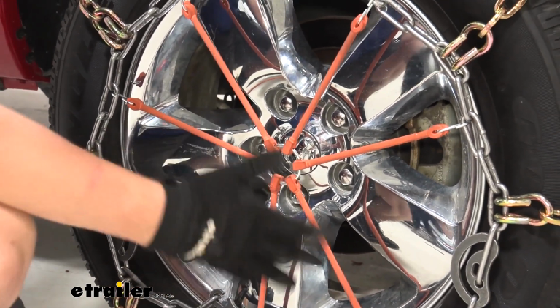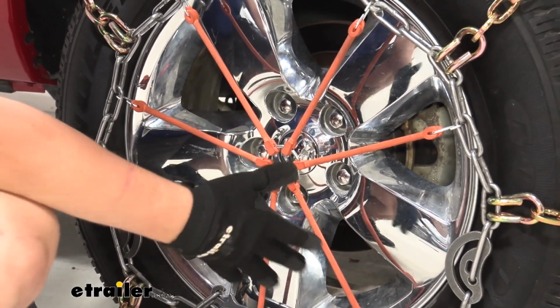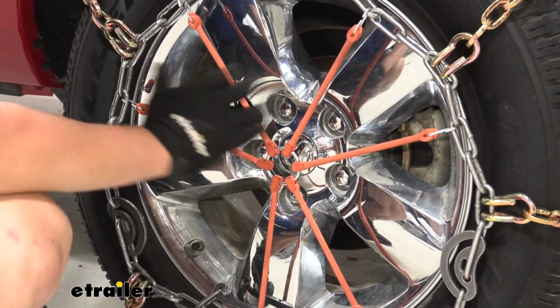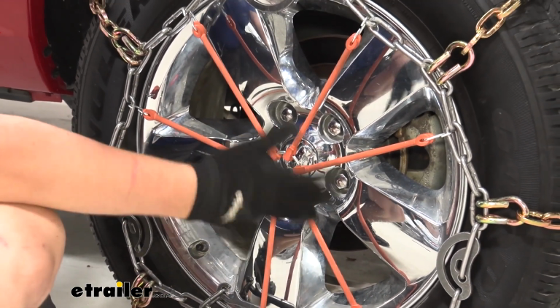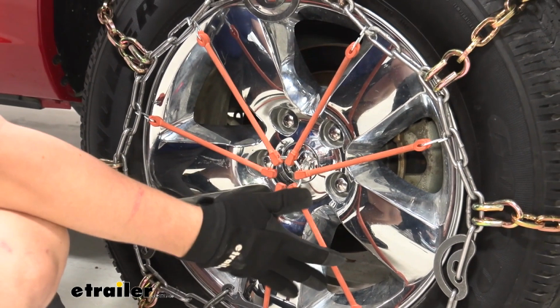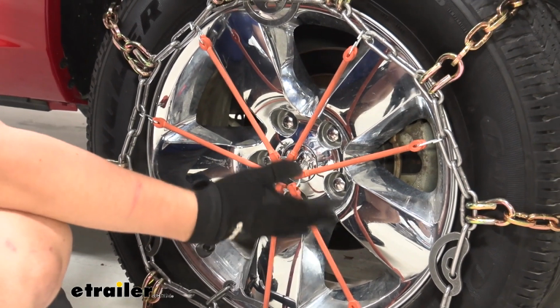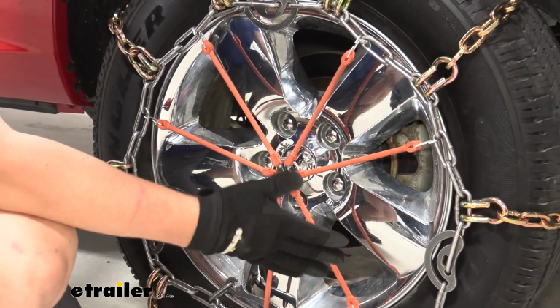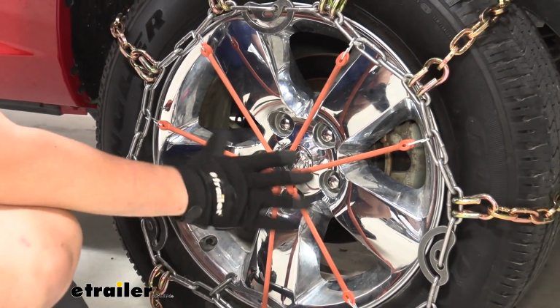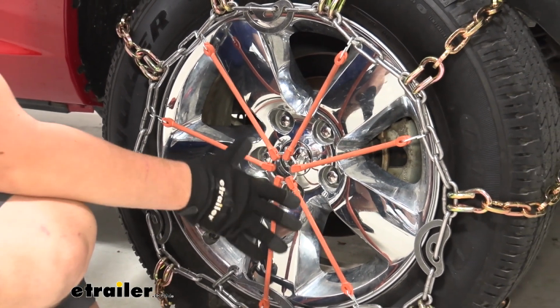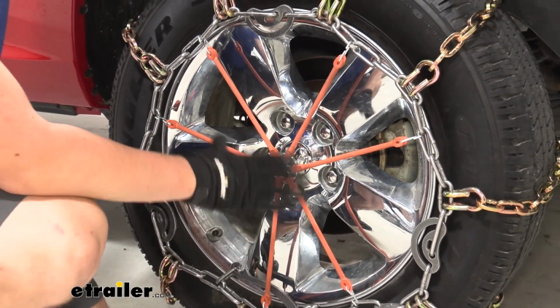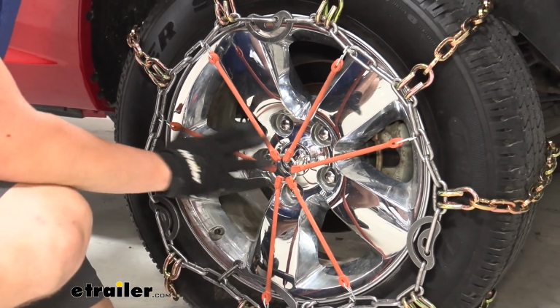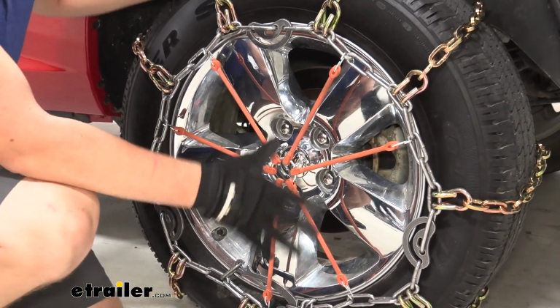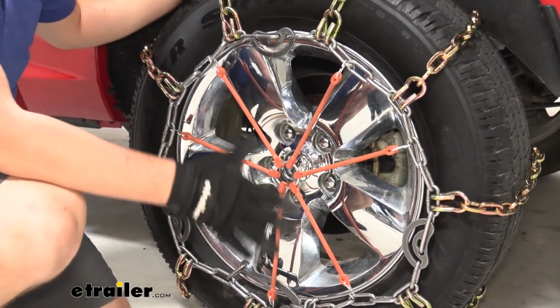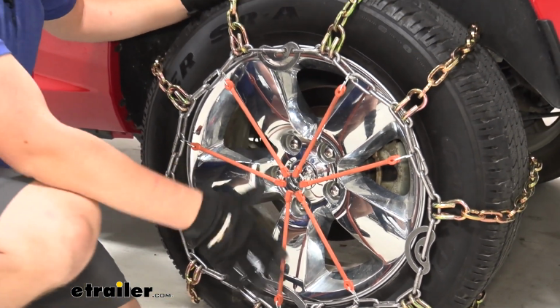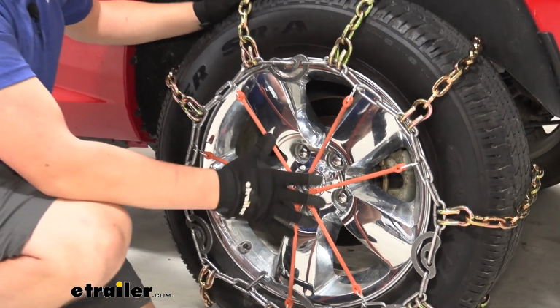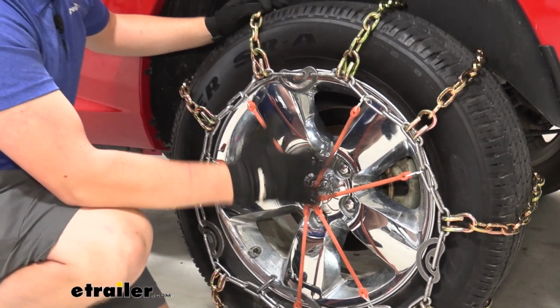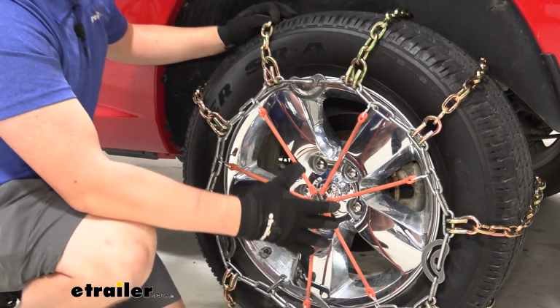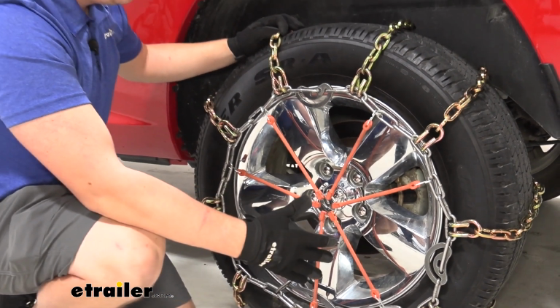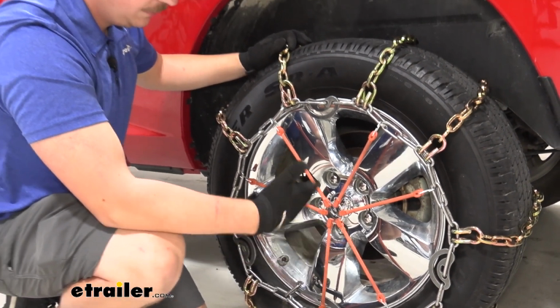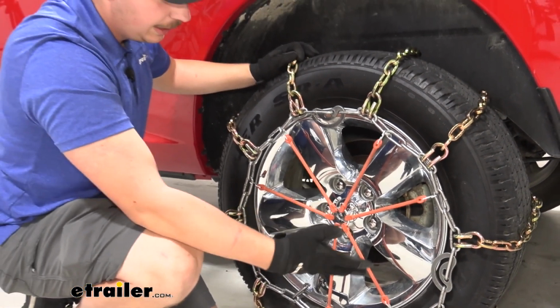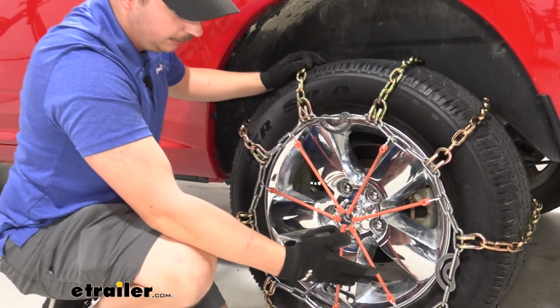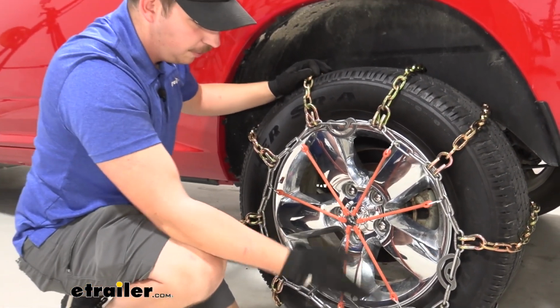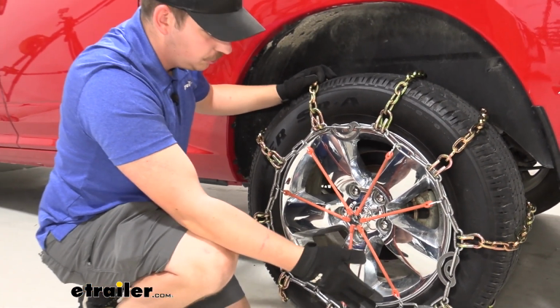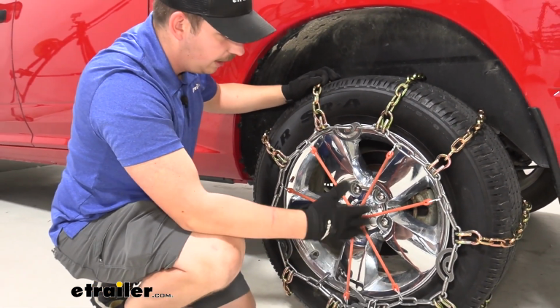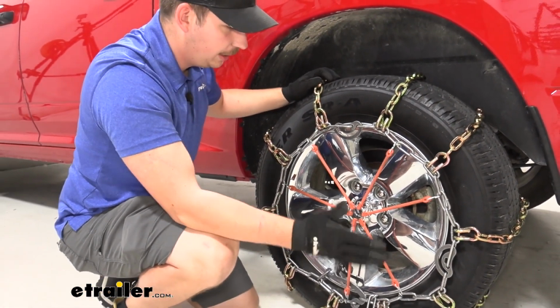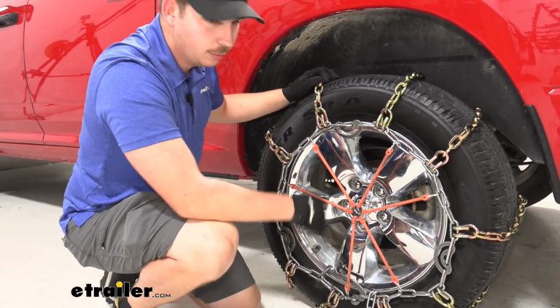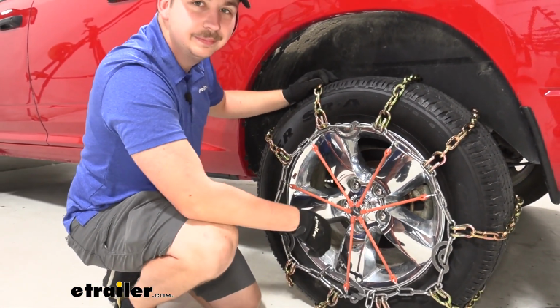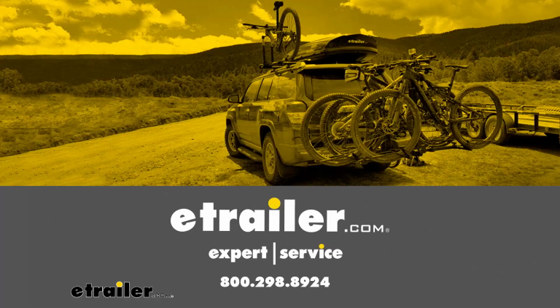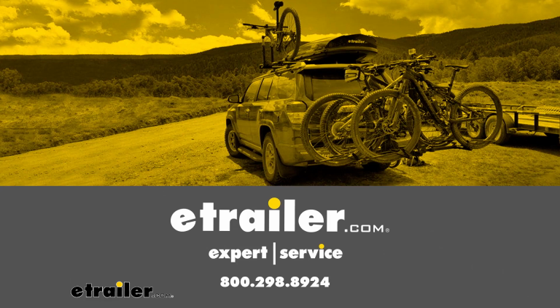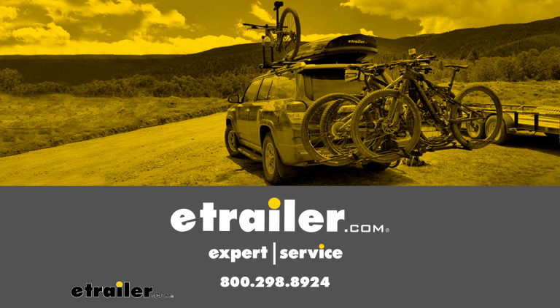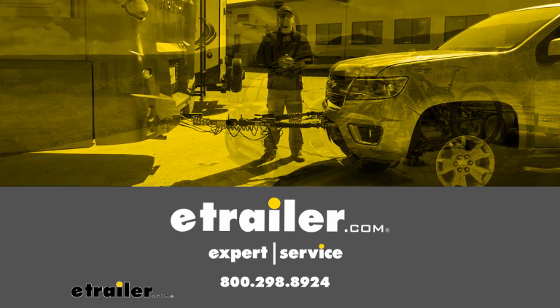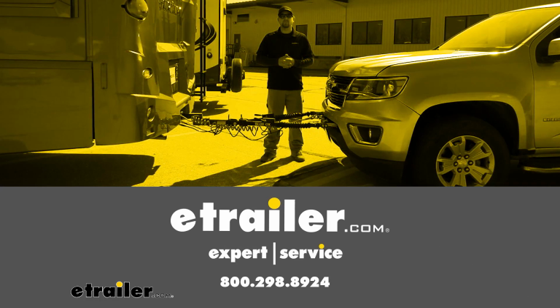From here, you want to drive forward a few times, go ahead and check them out, and make sure that nothing's adjusted too much and that they're all still snug on the tire. If you need to make any final adjustments, do so, and then you're ready to hit the road. Let's go.